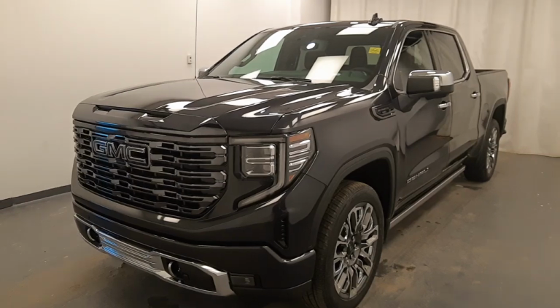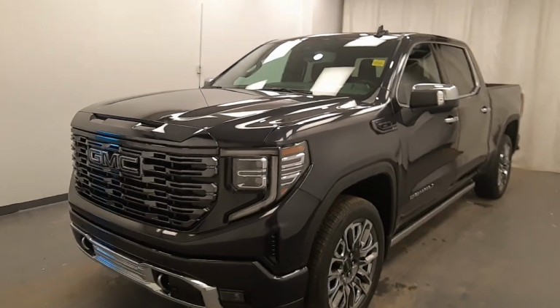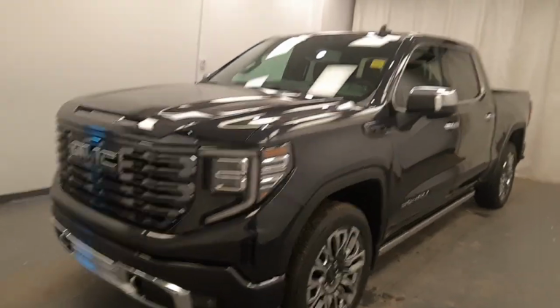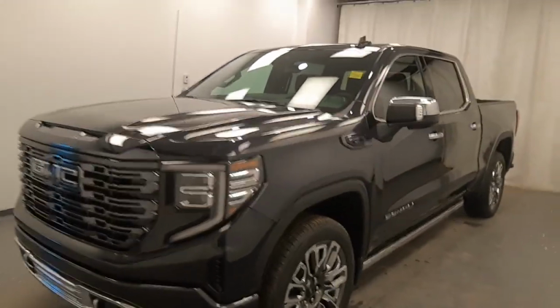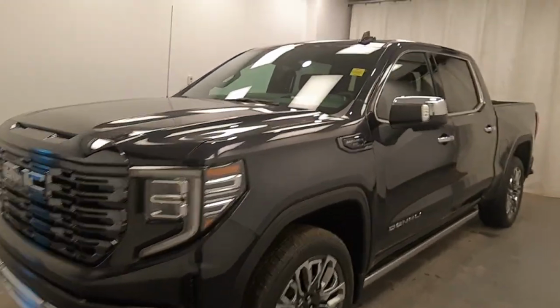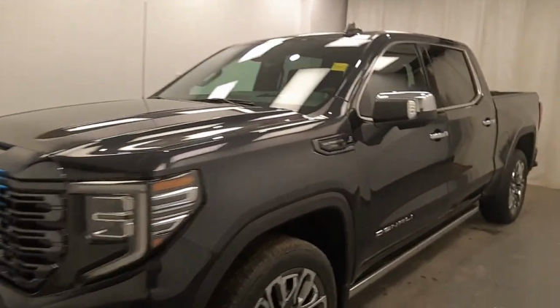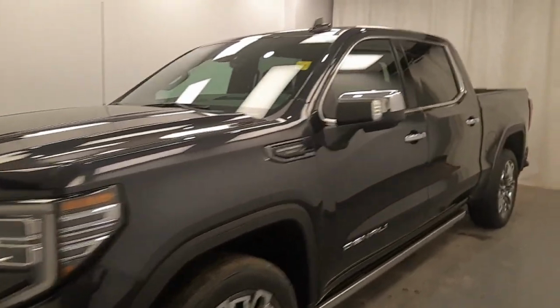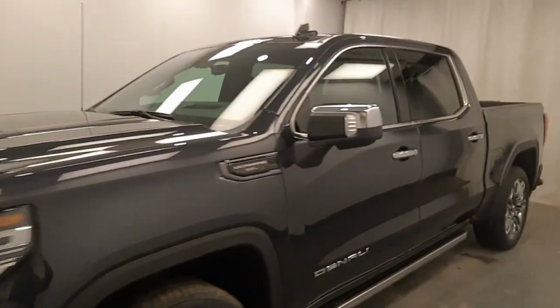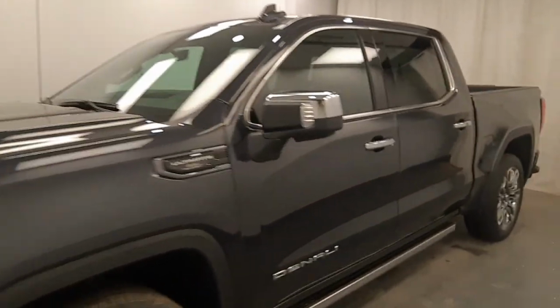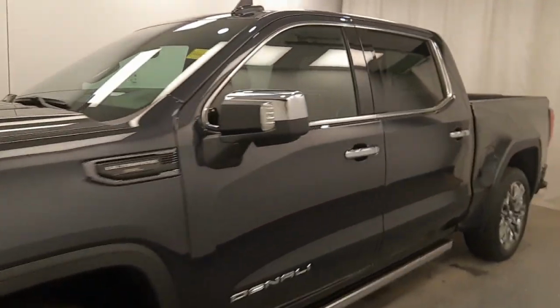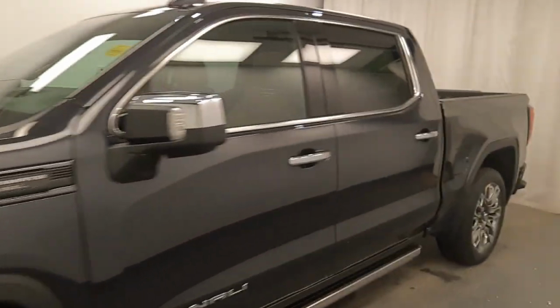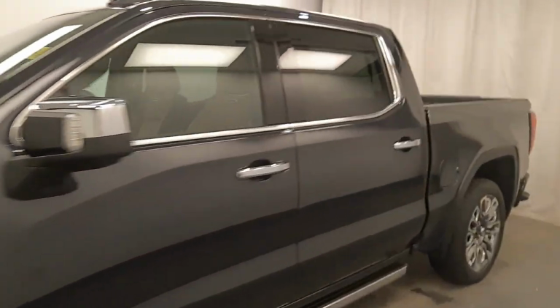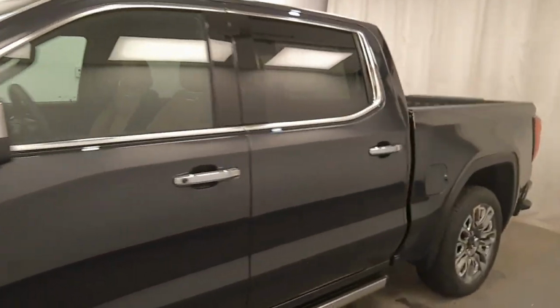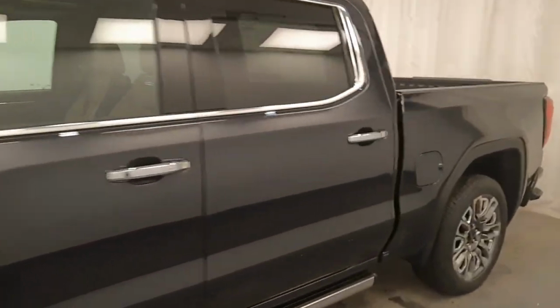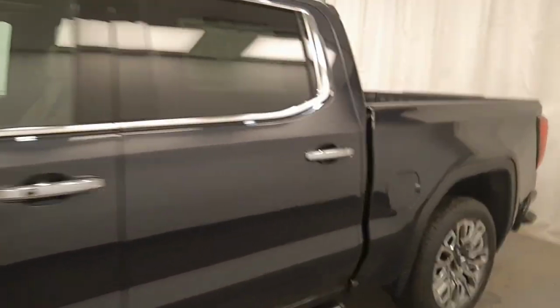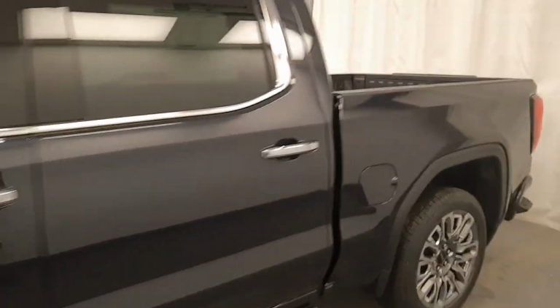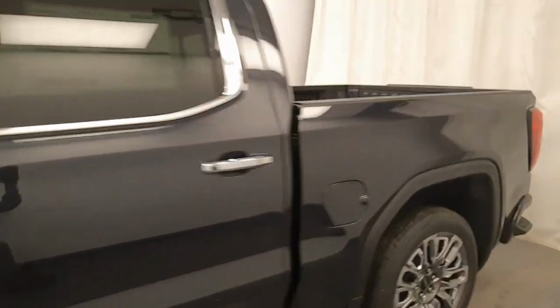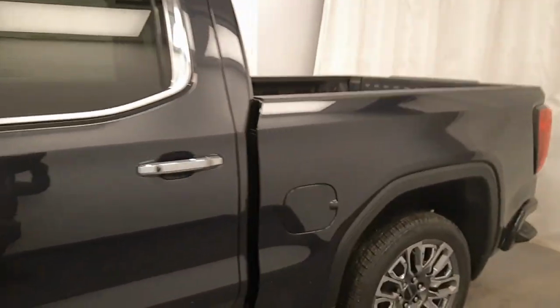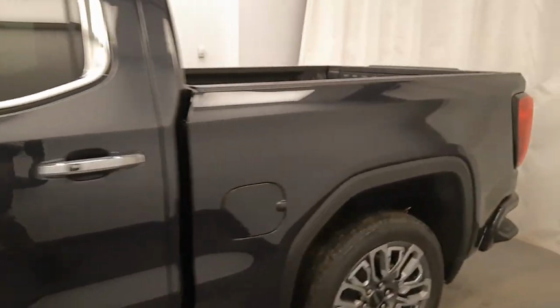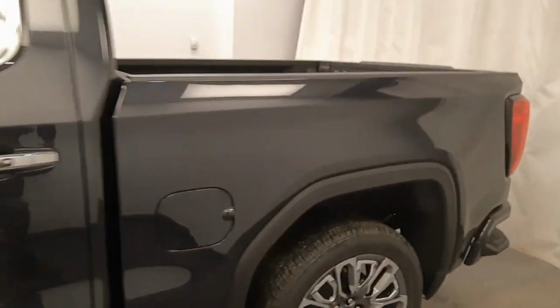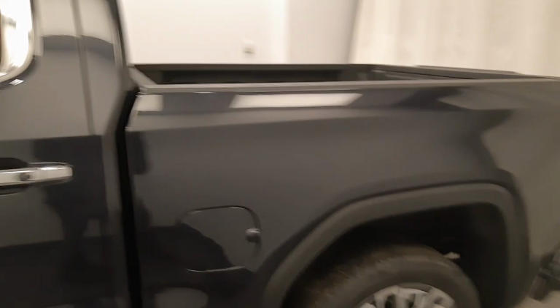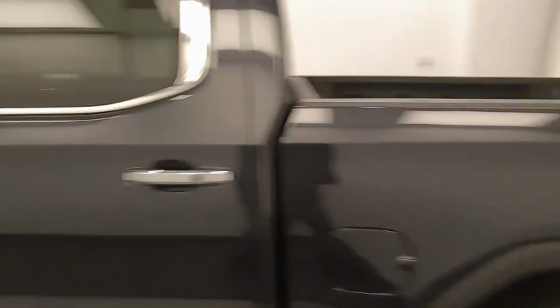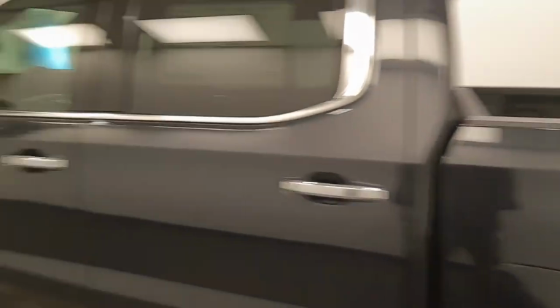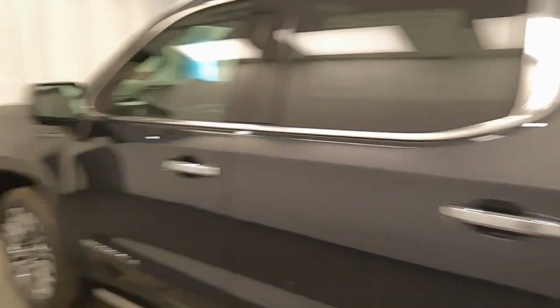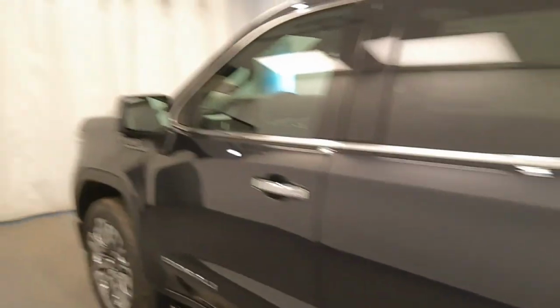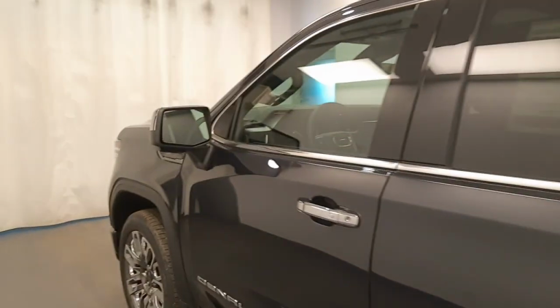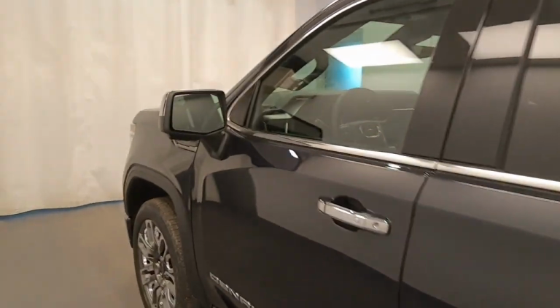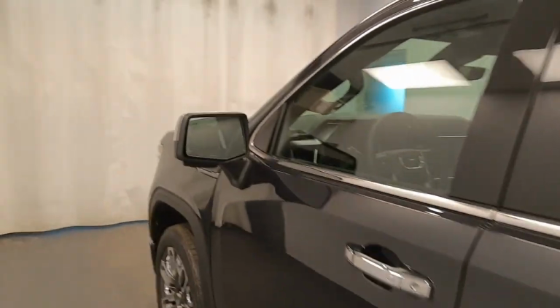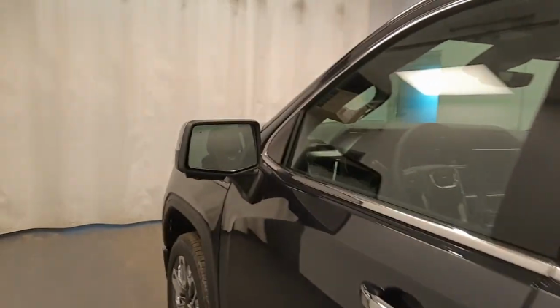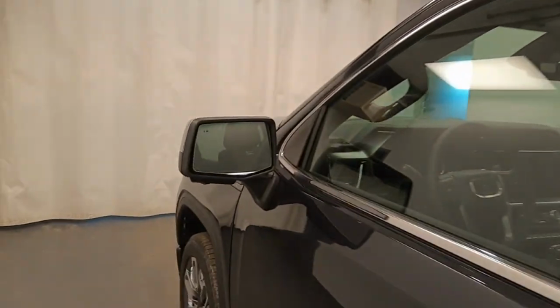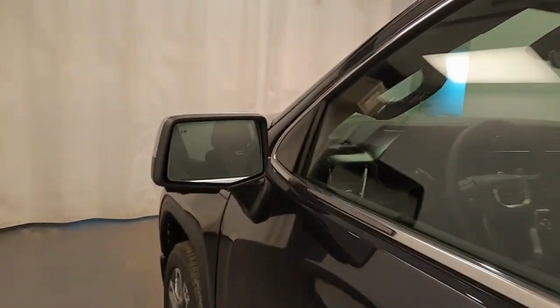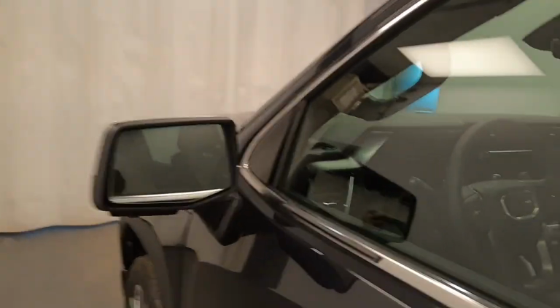We're viewing stock number 243013, a 2023 GMC Sierra Denali, 6.2 litre. Our exterior color is Titanium Rush.